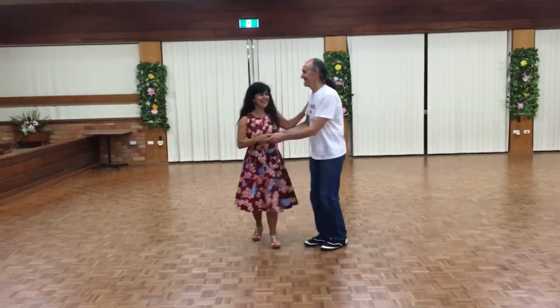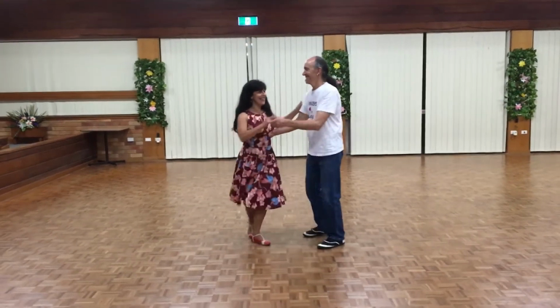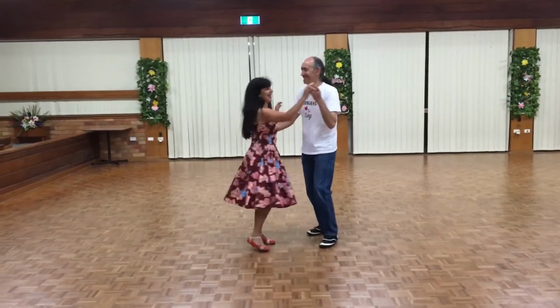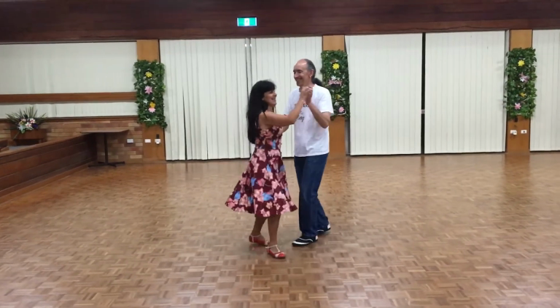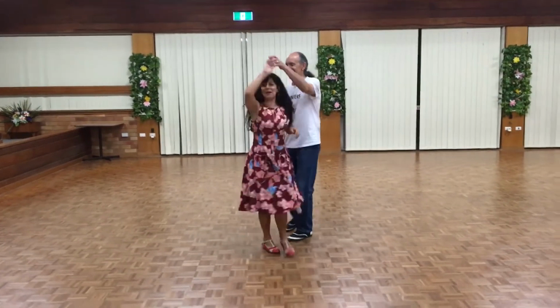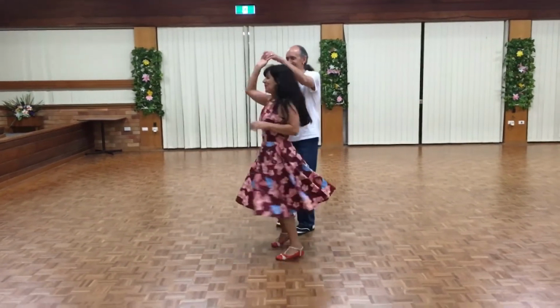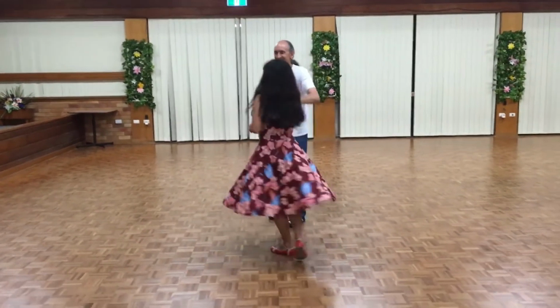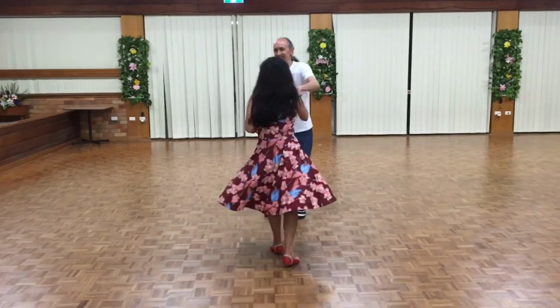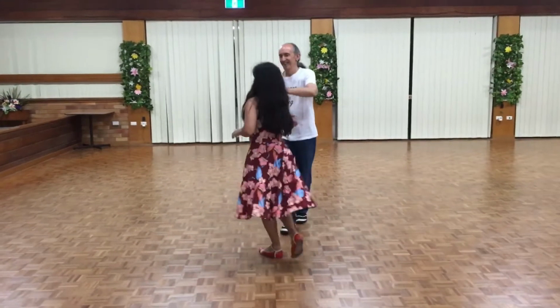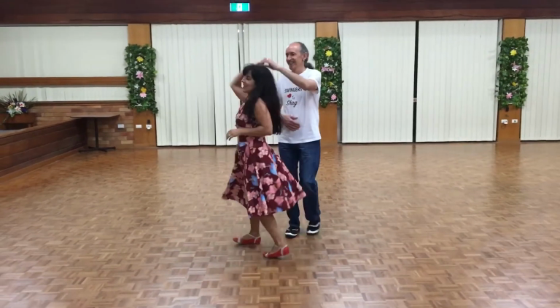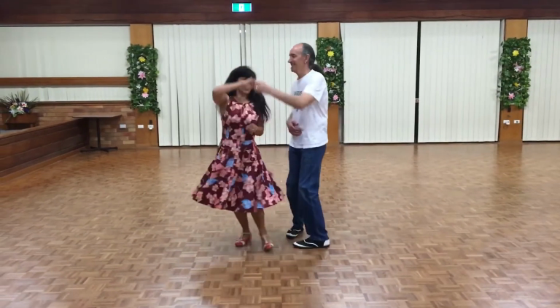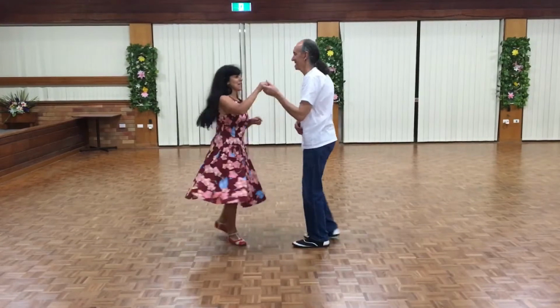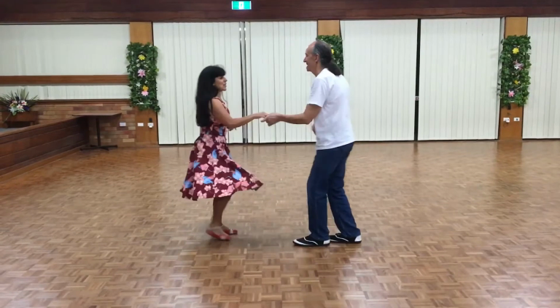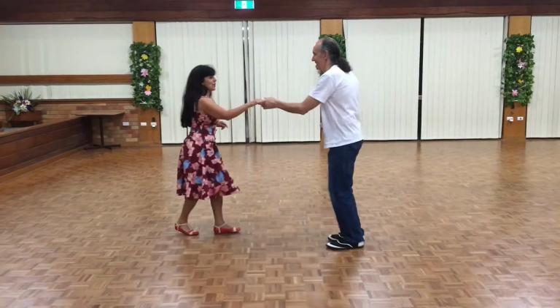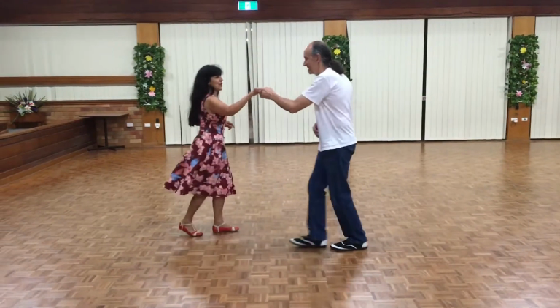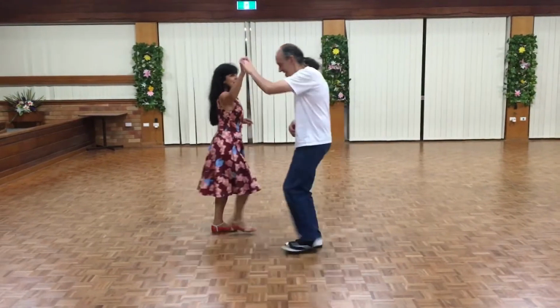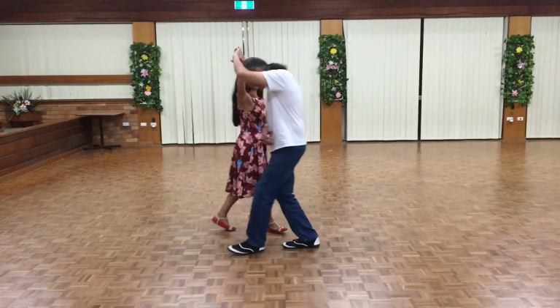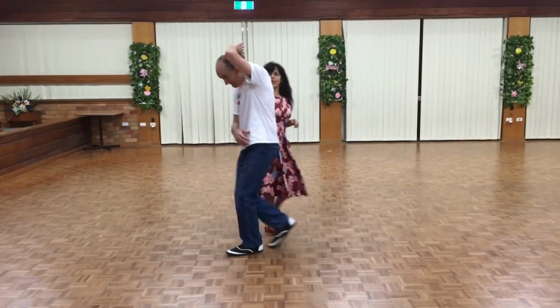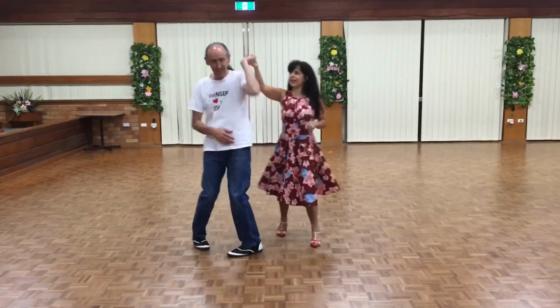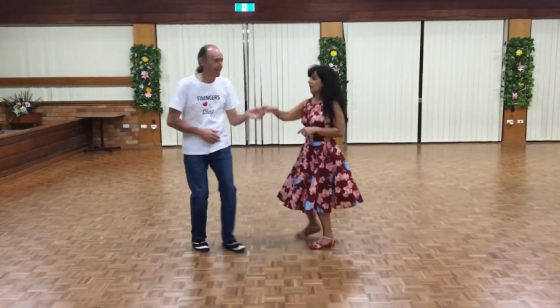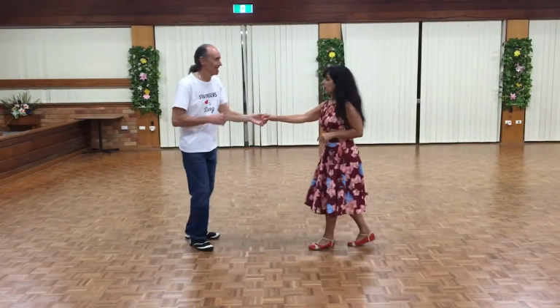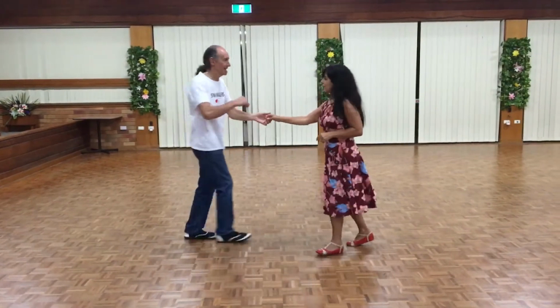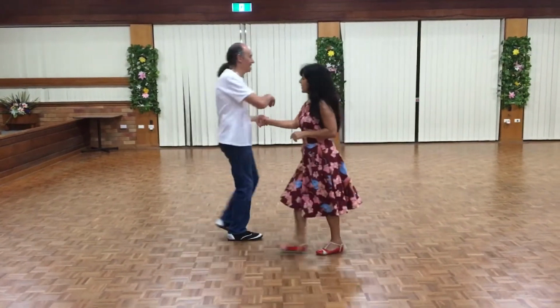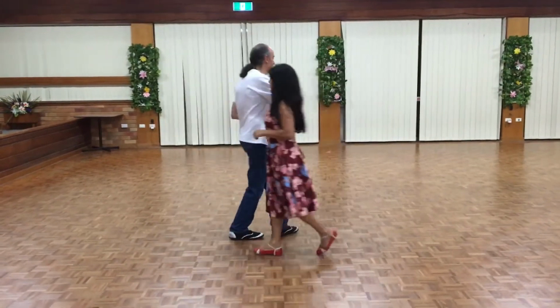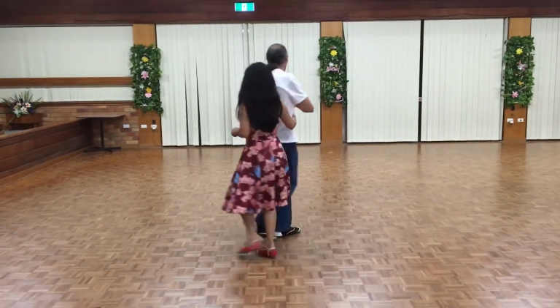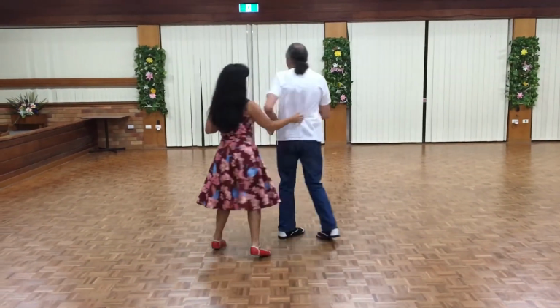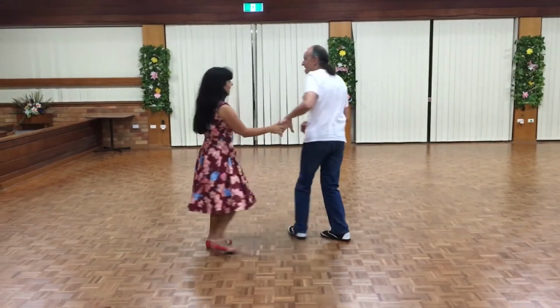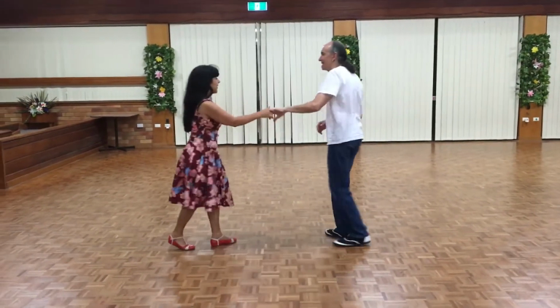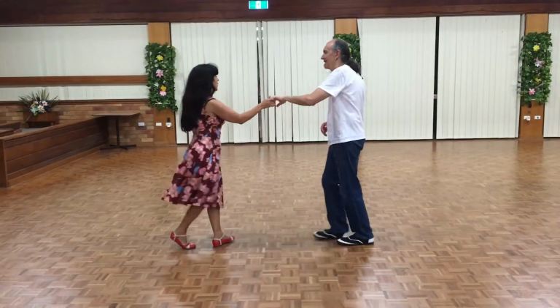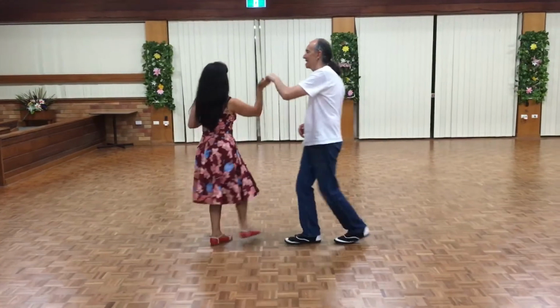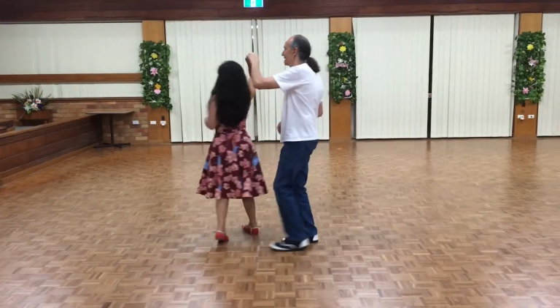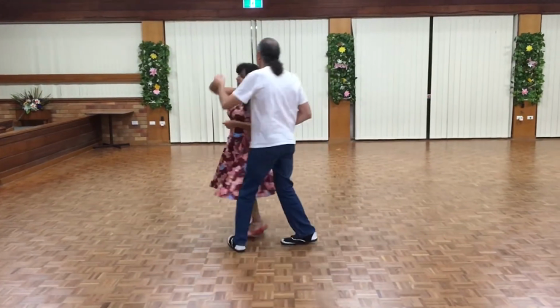Basics, under the arm. Guys turn first to the left, waist turn to the left, and then girls turn to the left.